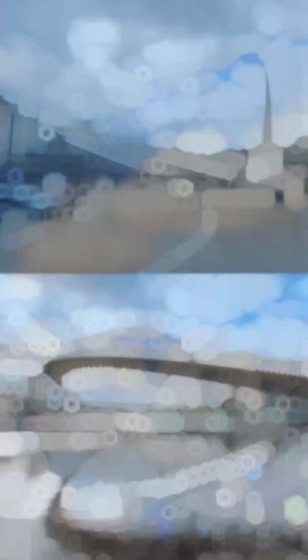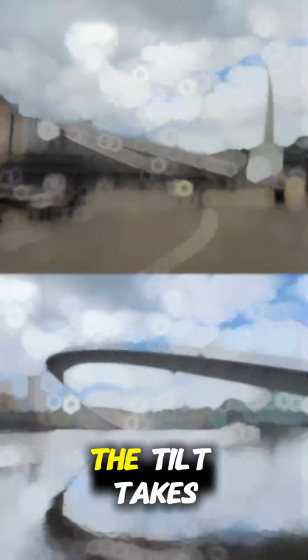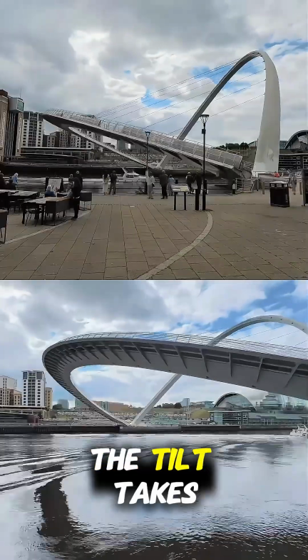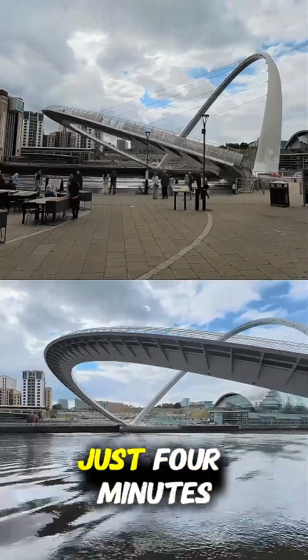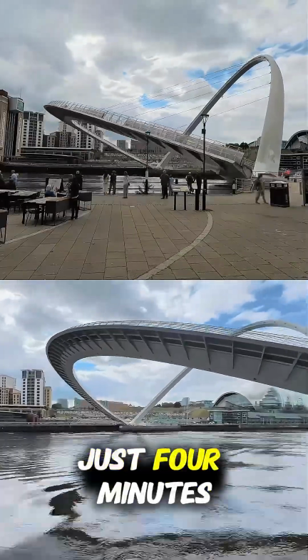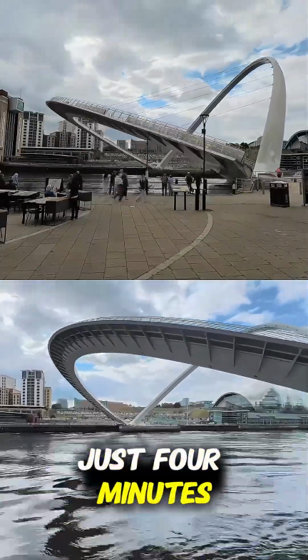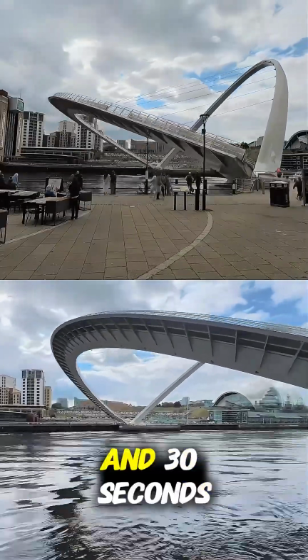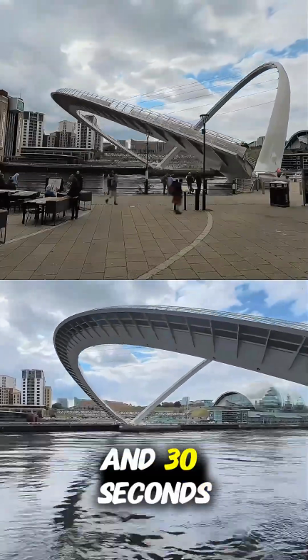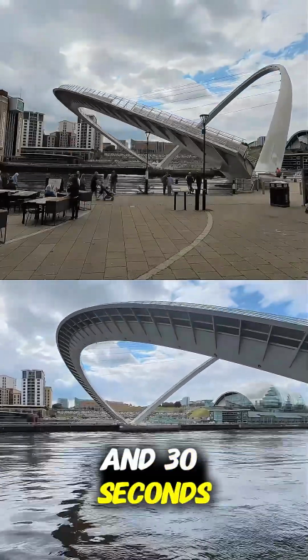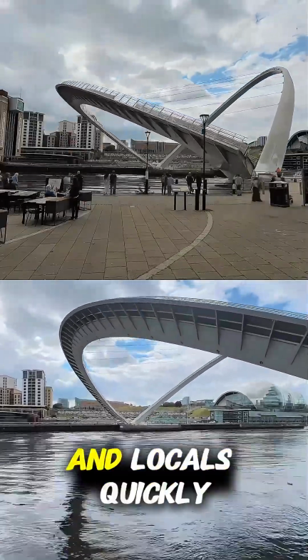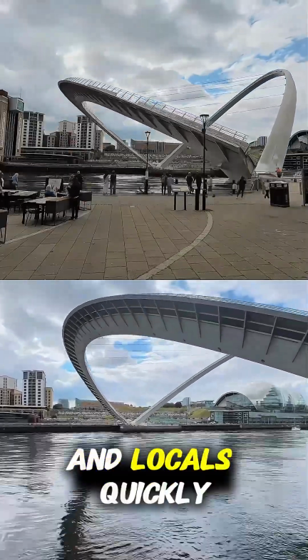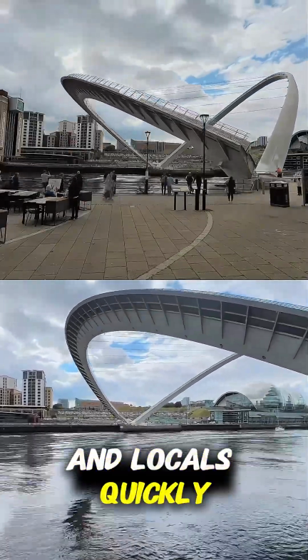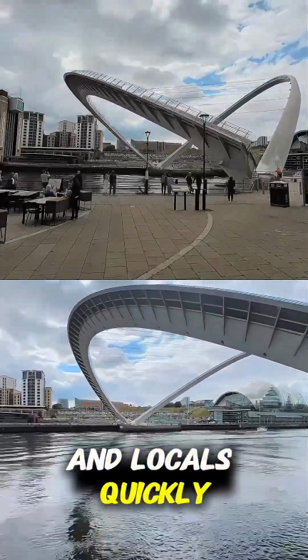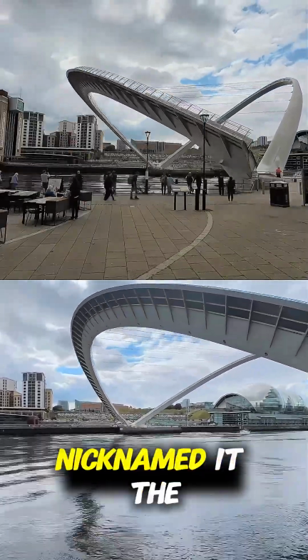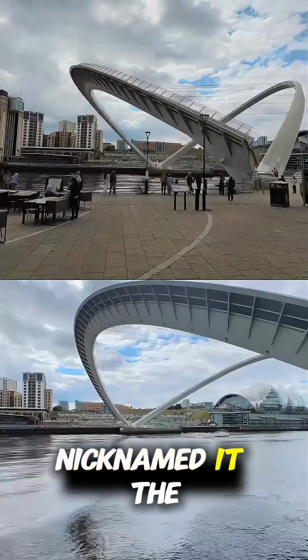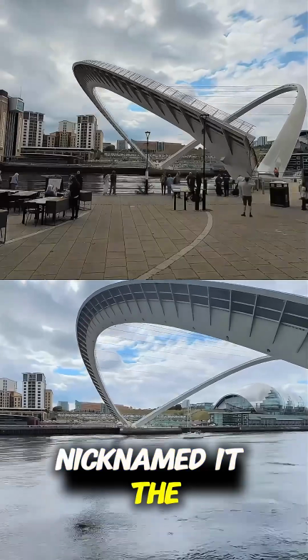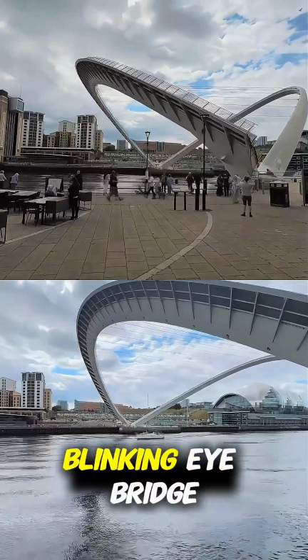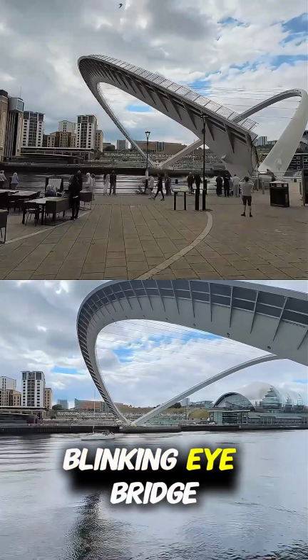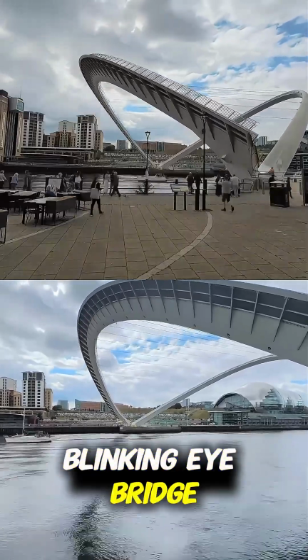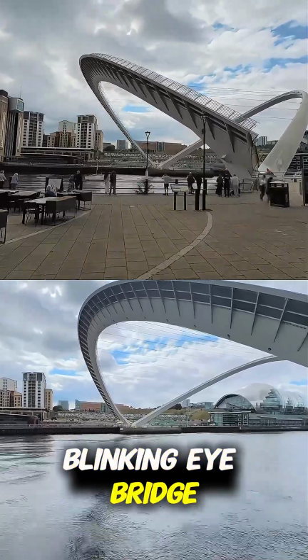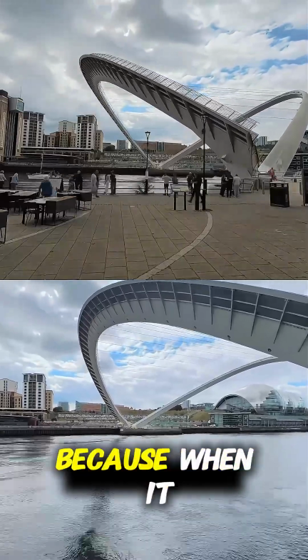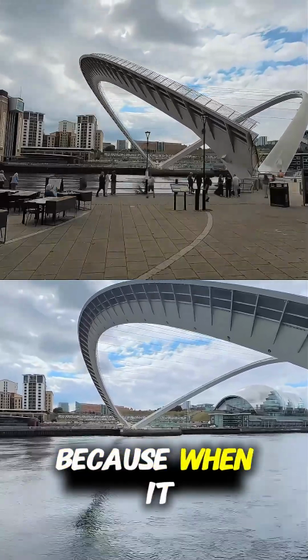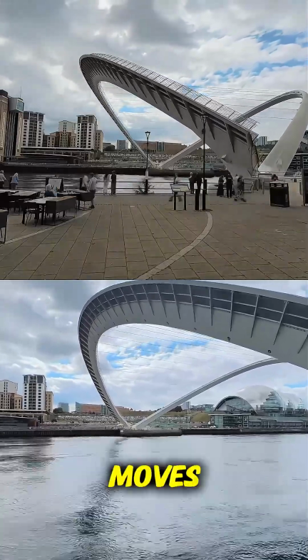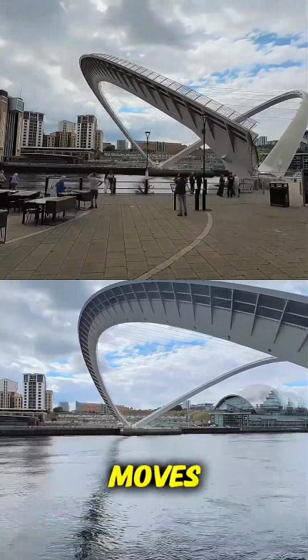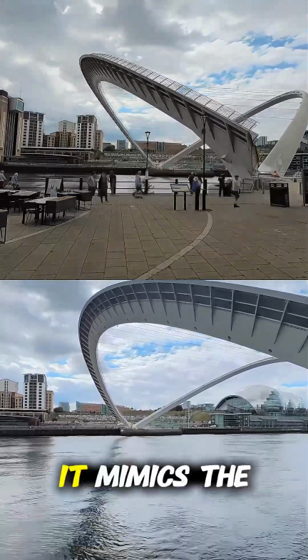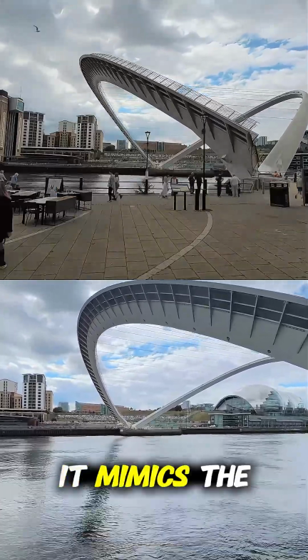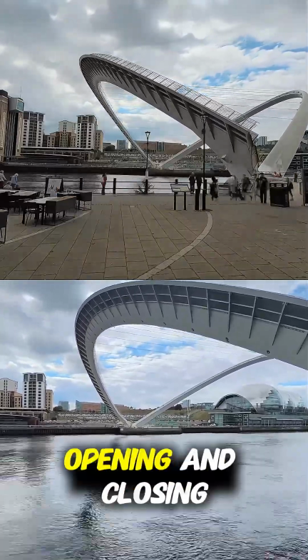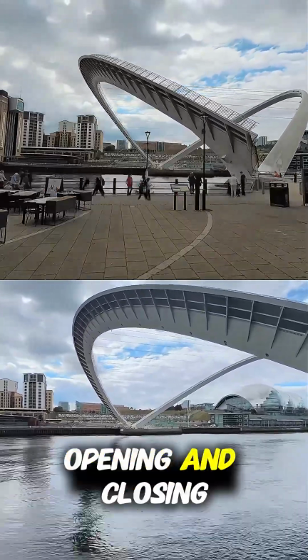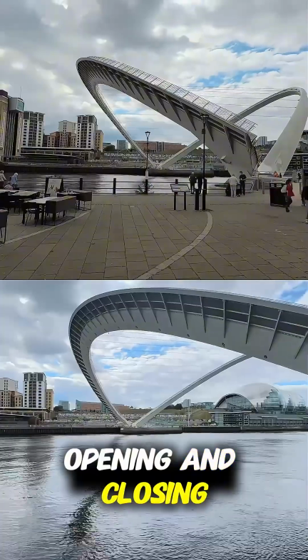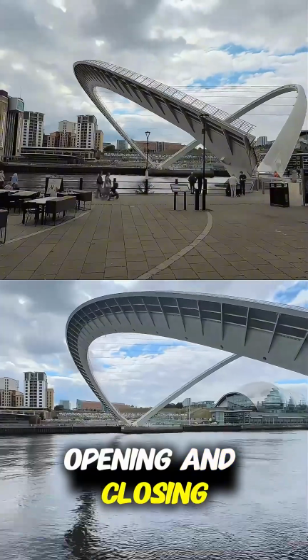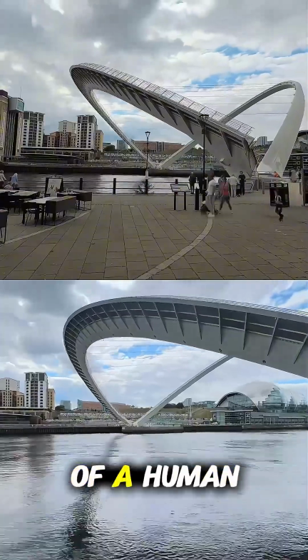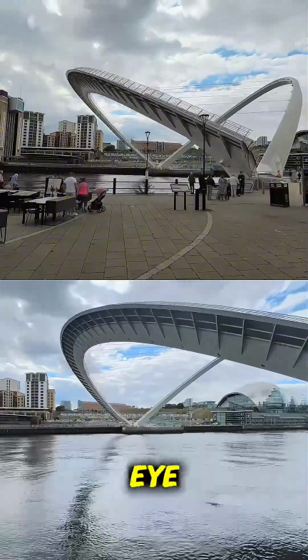The tilt takes just four minutes and 30 seconds, and locals quickly nicknamed it the Blinking Eye Bridge, because when it moves, it mimics the opening and closing of a human eye.